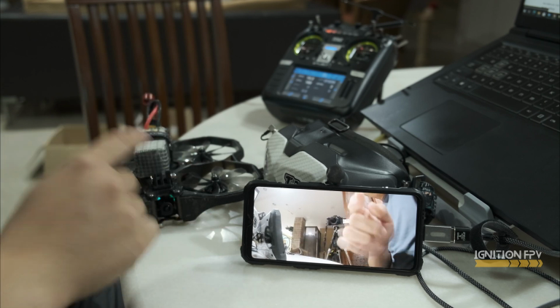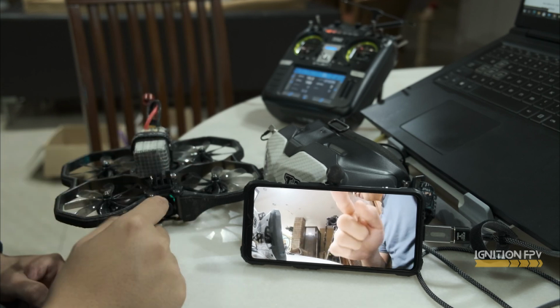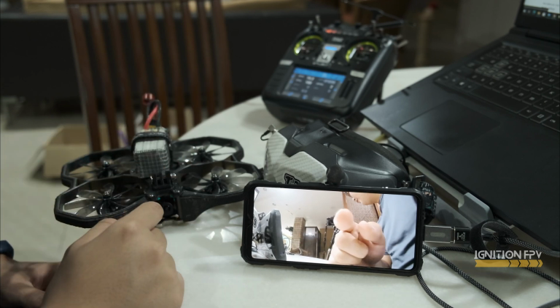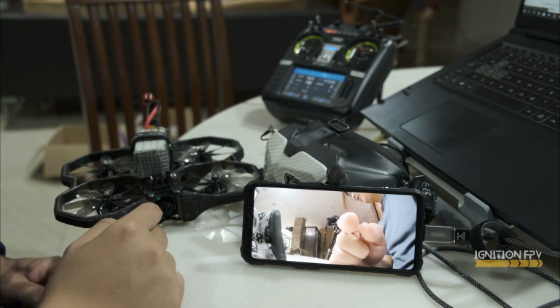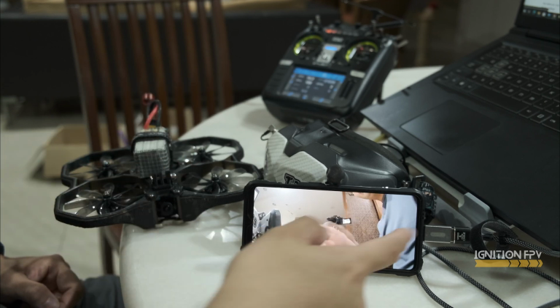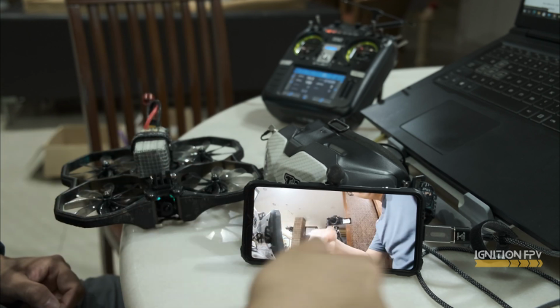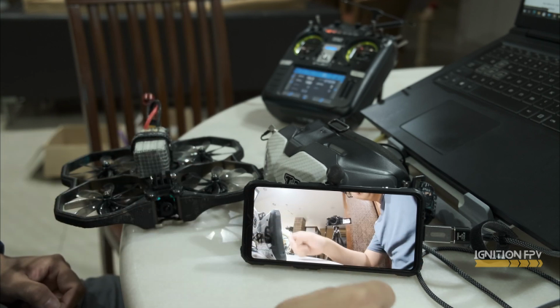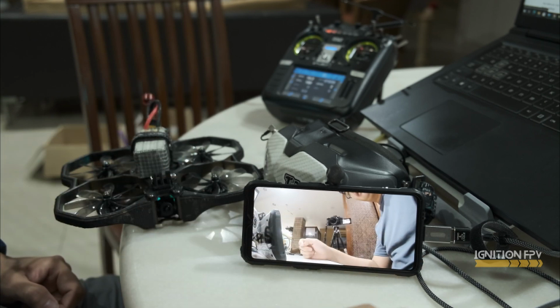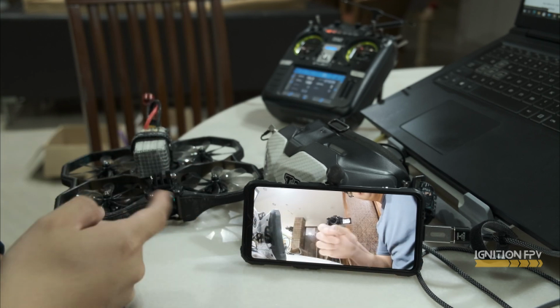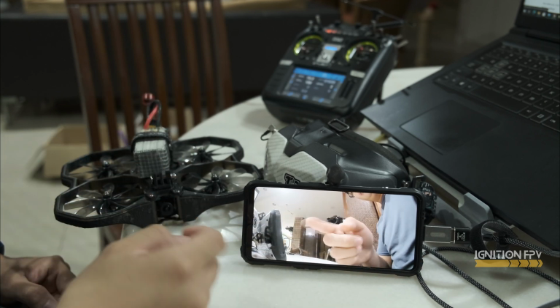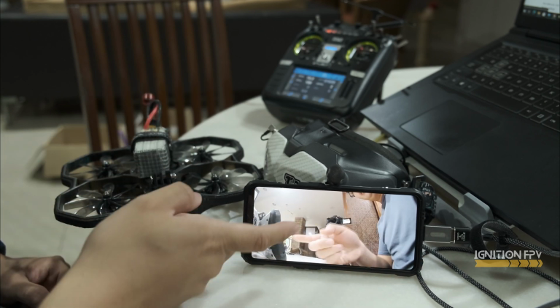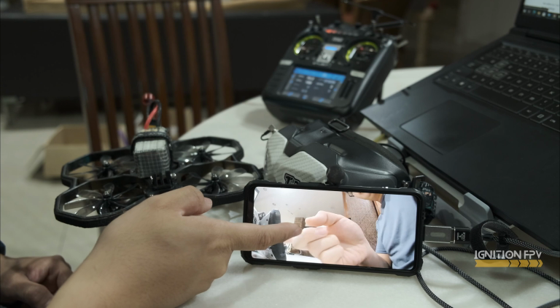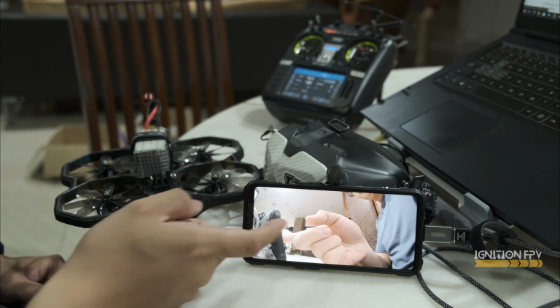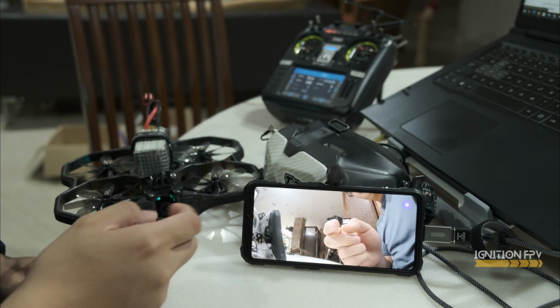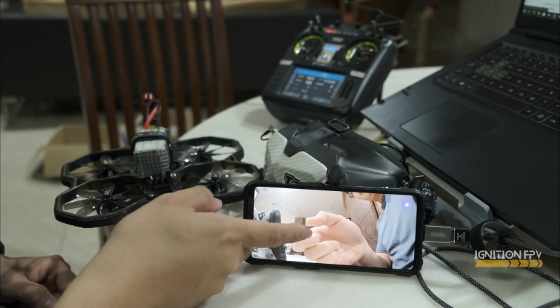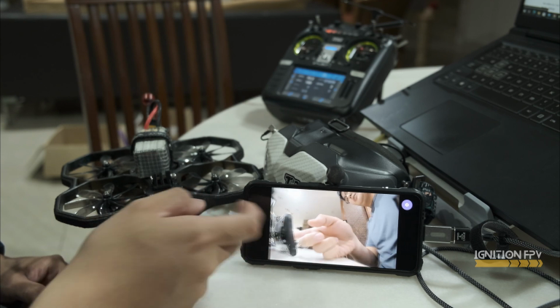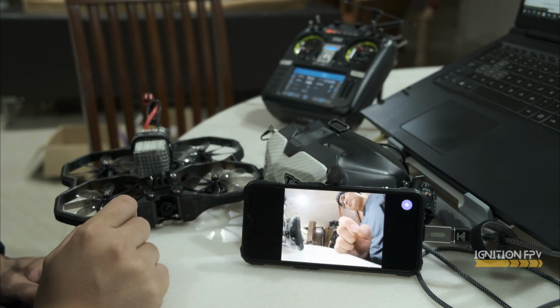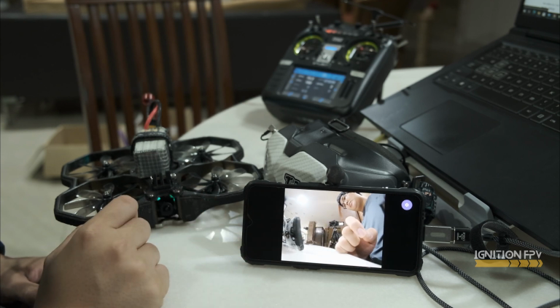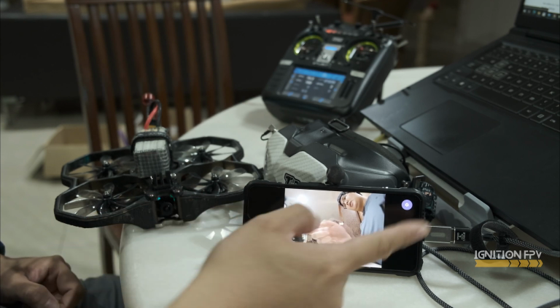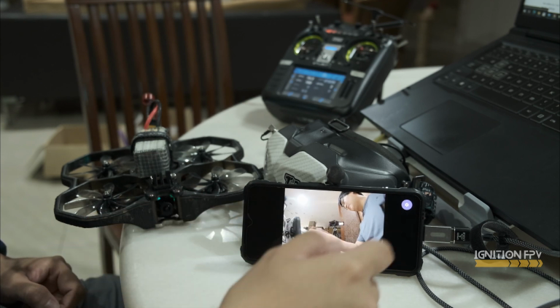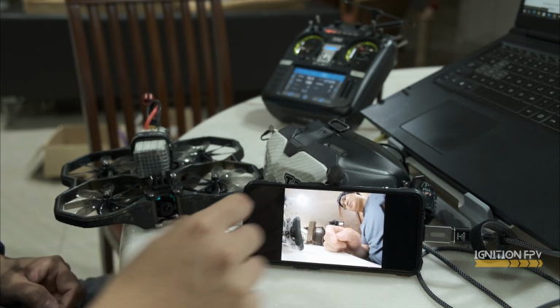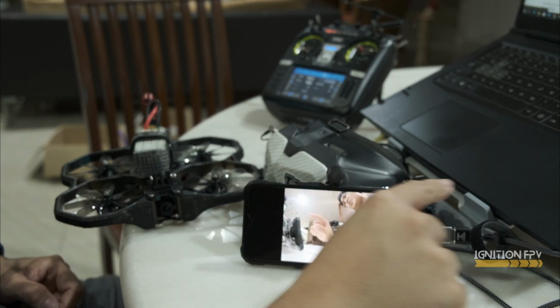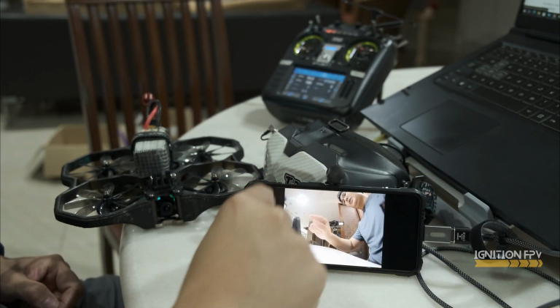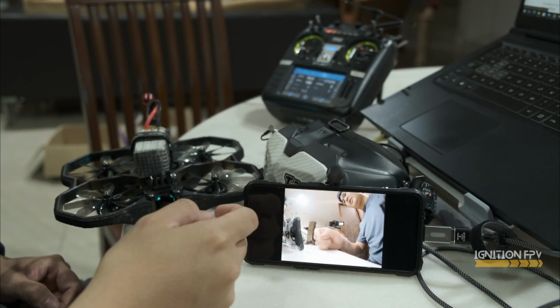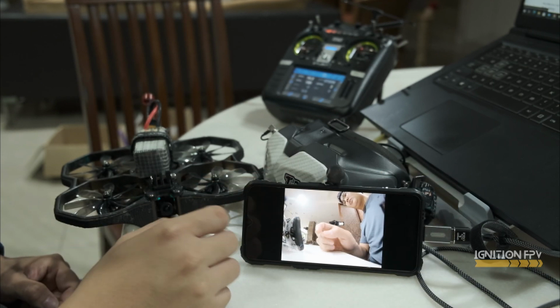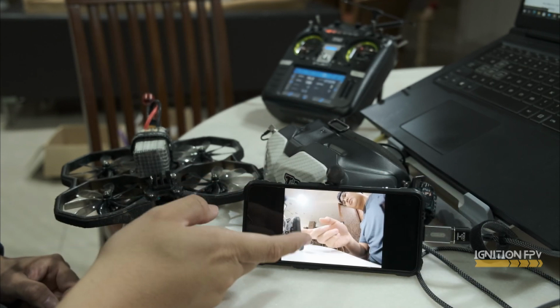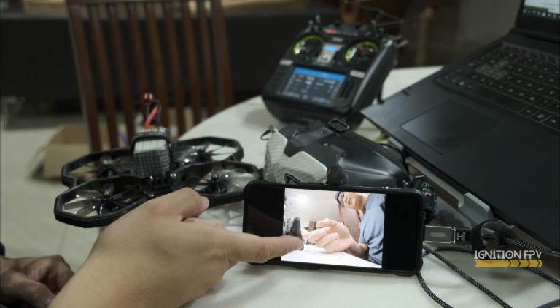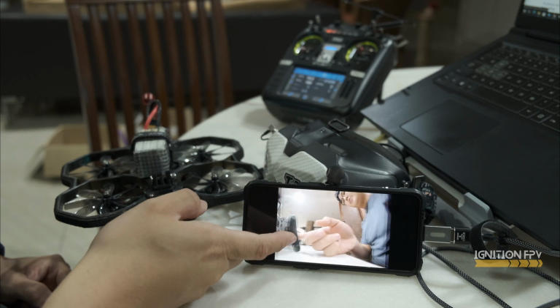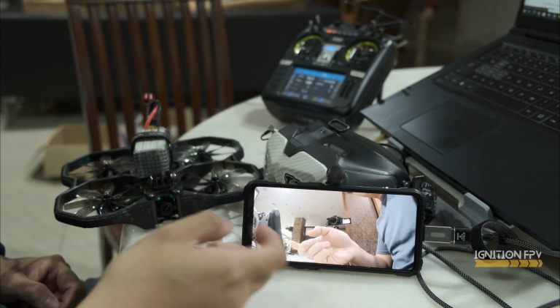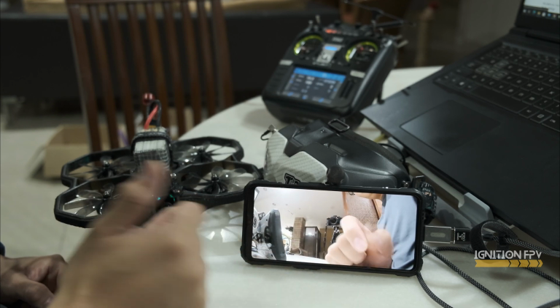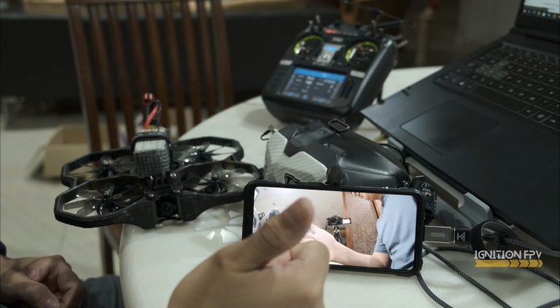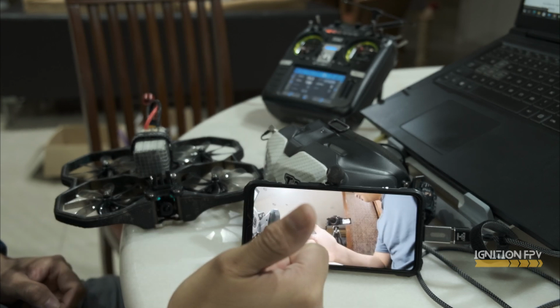Usually I fly 4x3, but as you can see now it's 16x9. You can just change it easily by double tapping, and it's full screen — so you don't see the two black bars. All good.